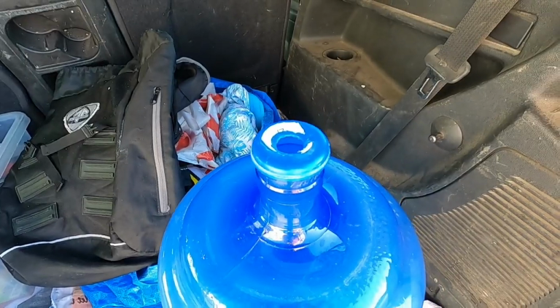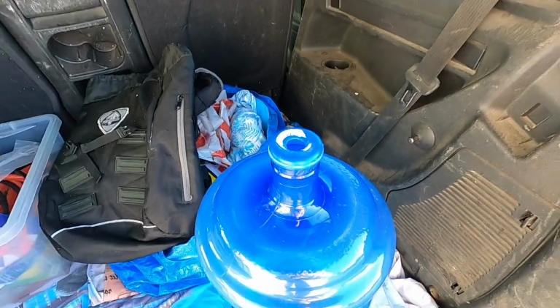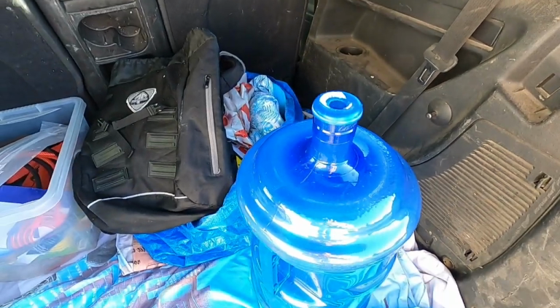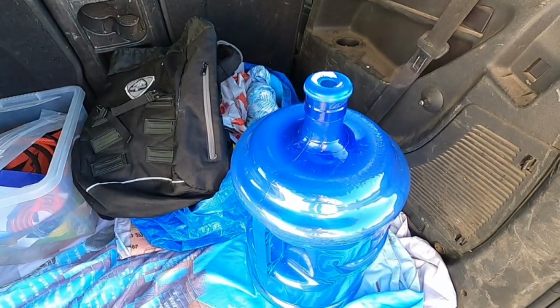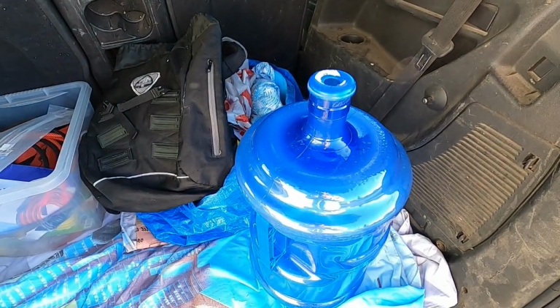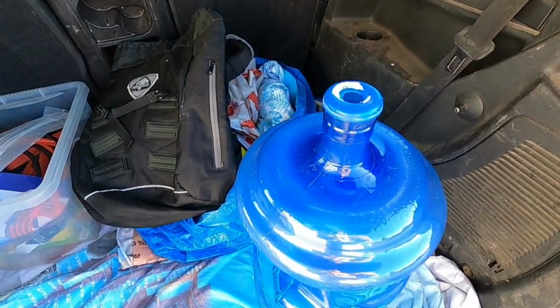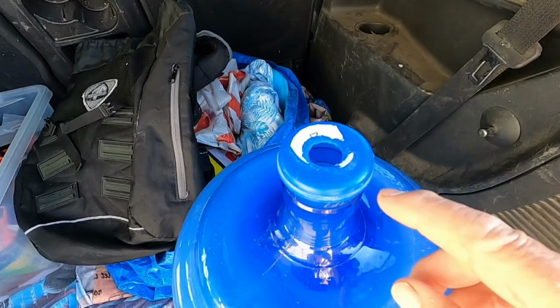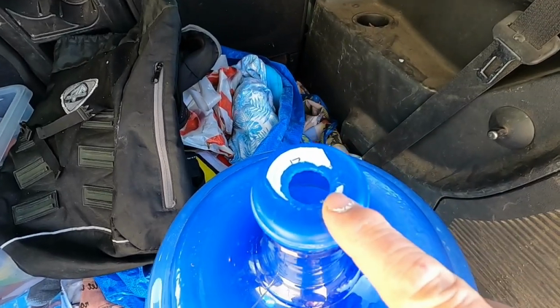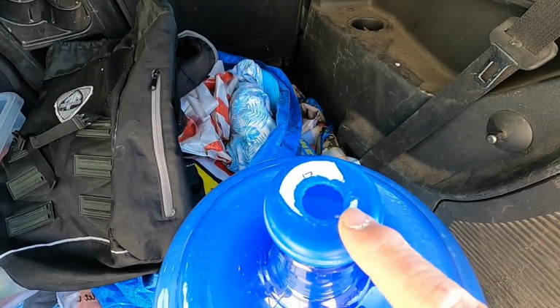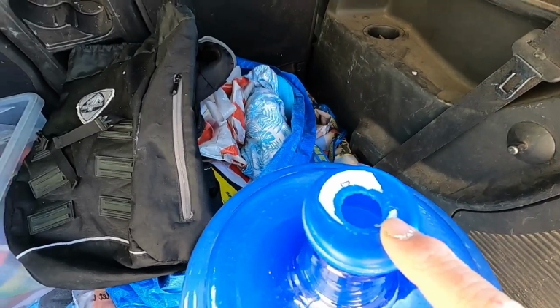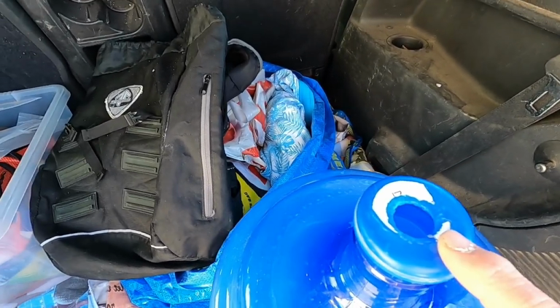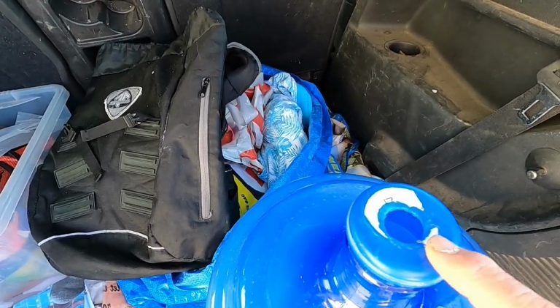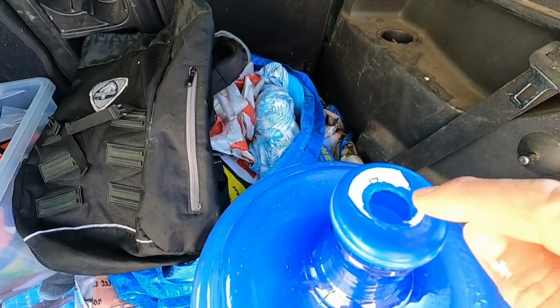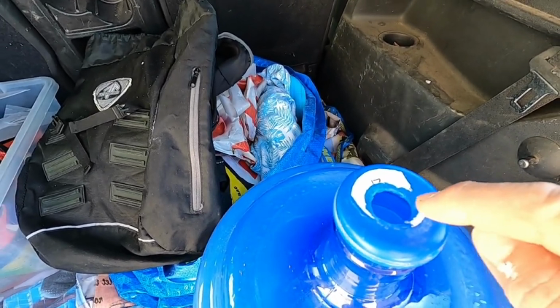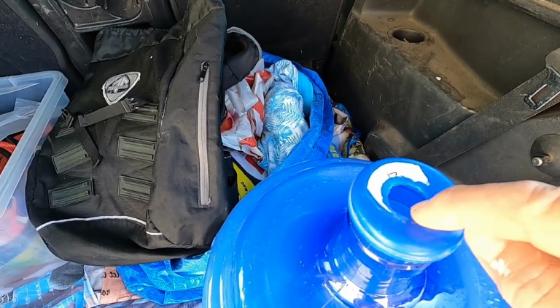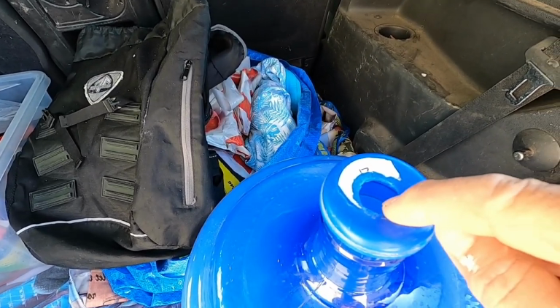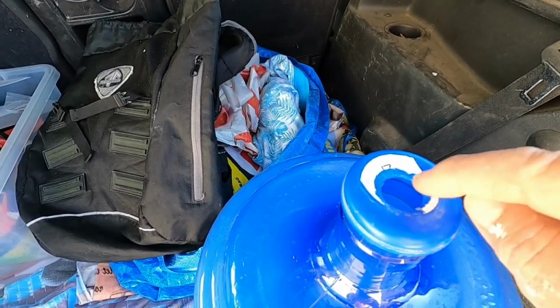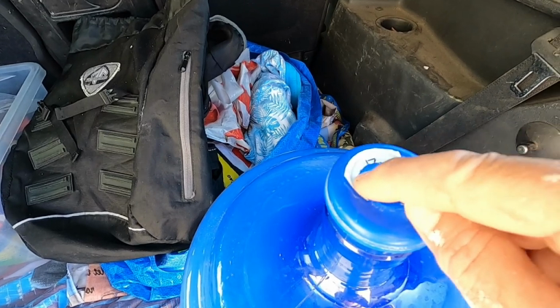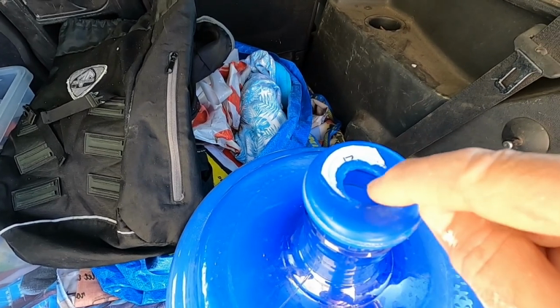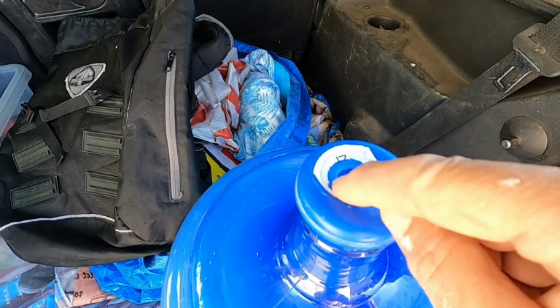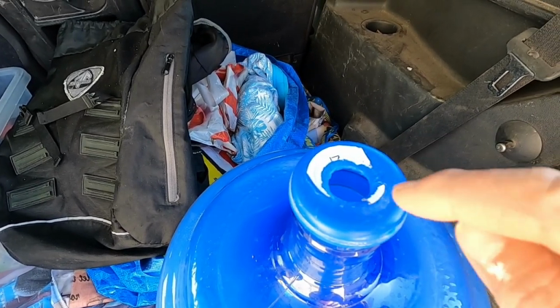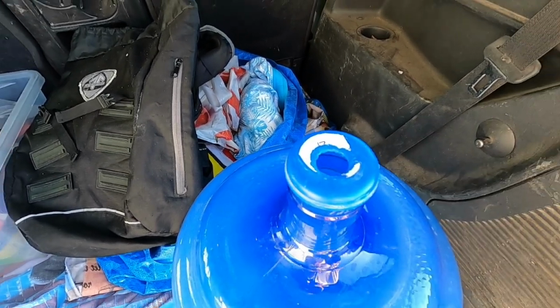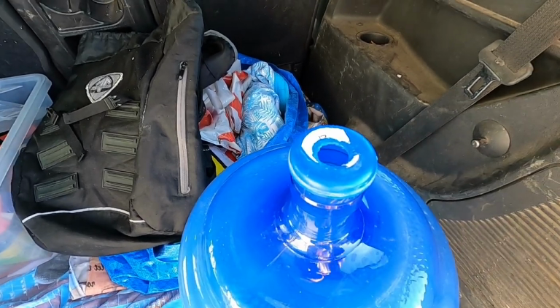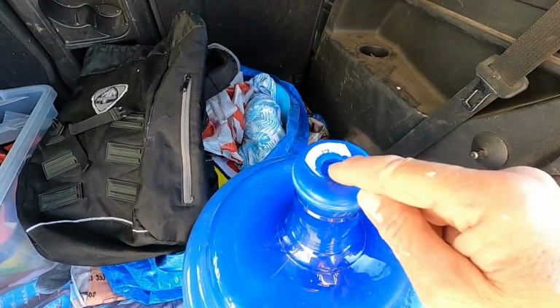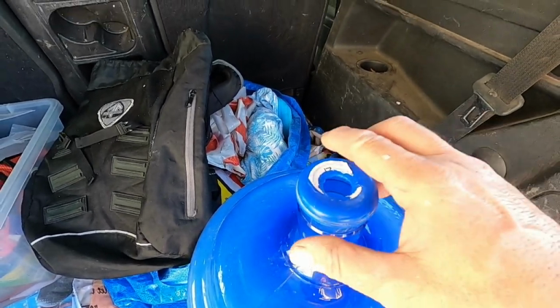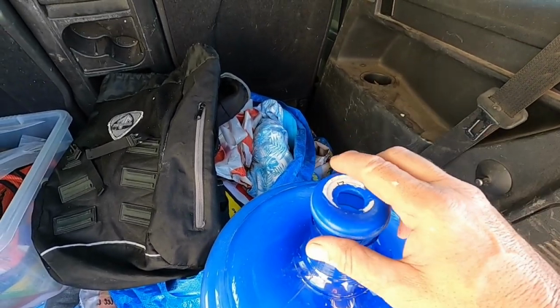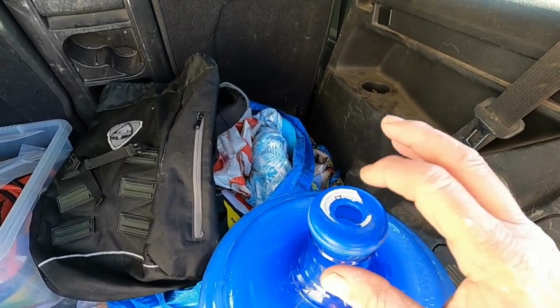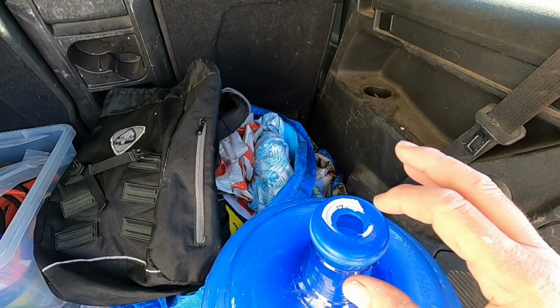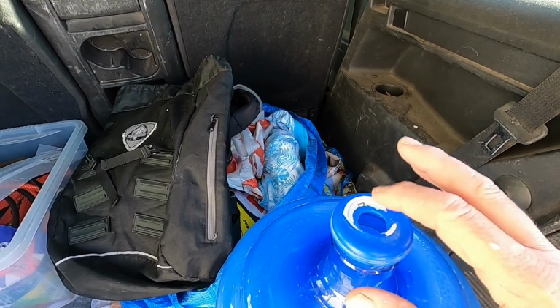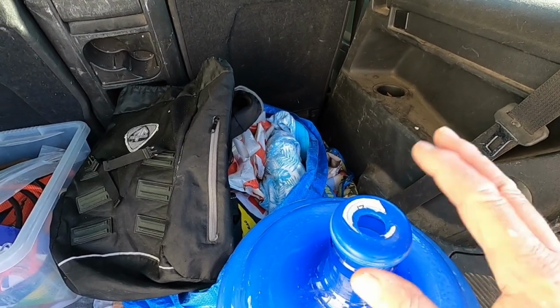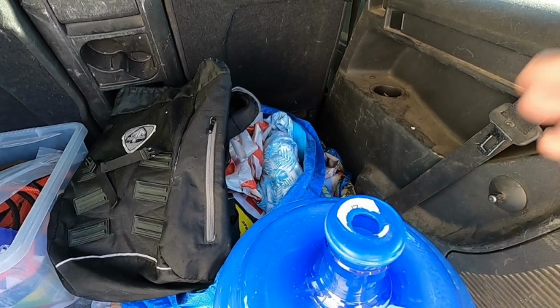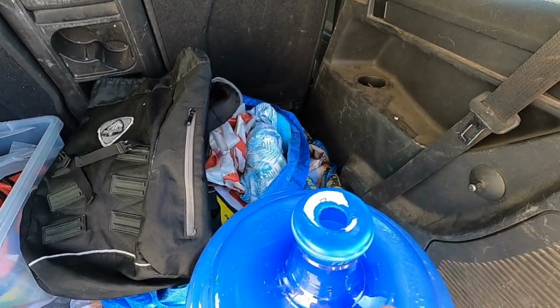So here's the bottle. Now it comes with a little plastic cap on the top, and then there's another little cap that fits on here. I don't bother with that — I just use this. It's a lot easier.